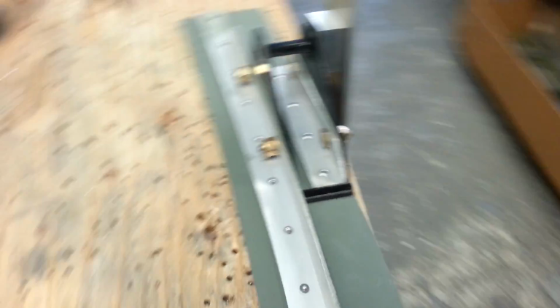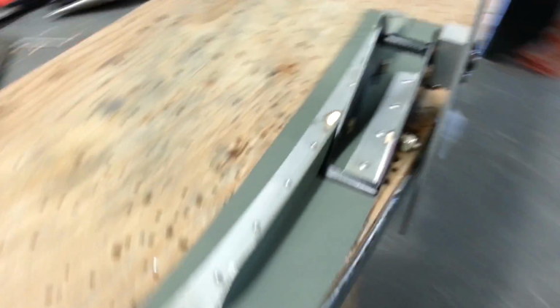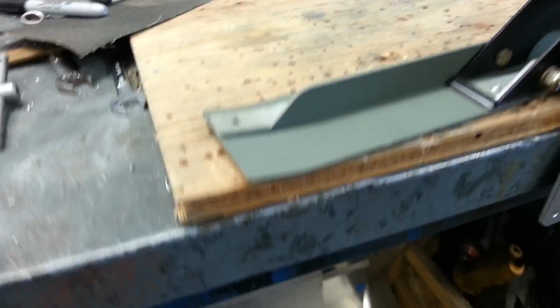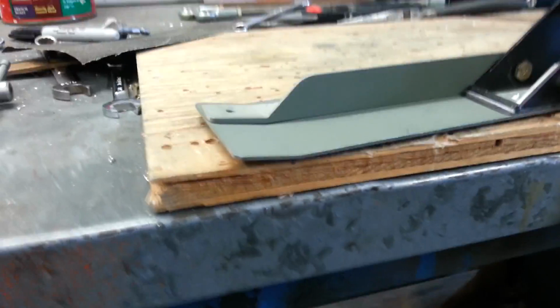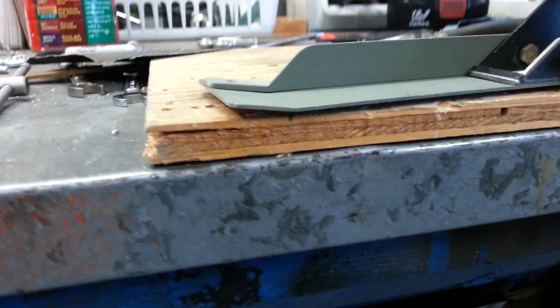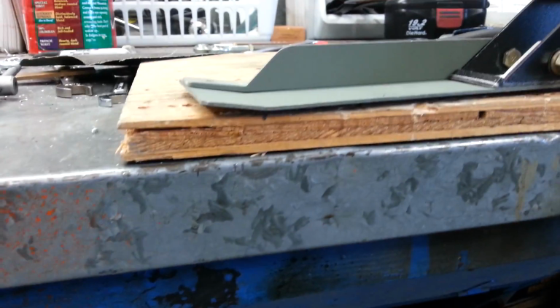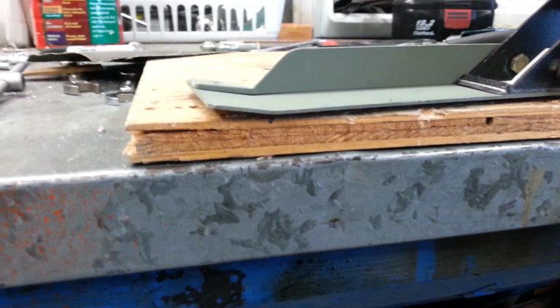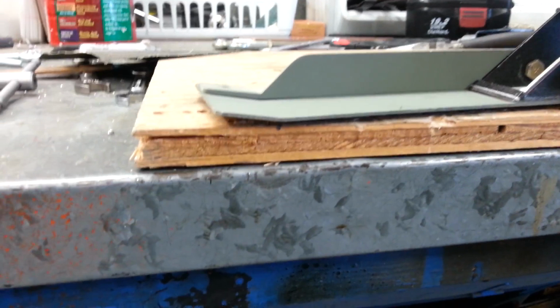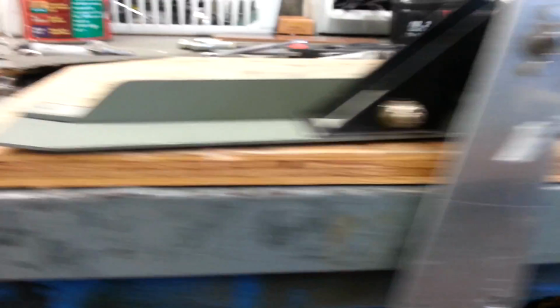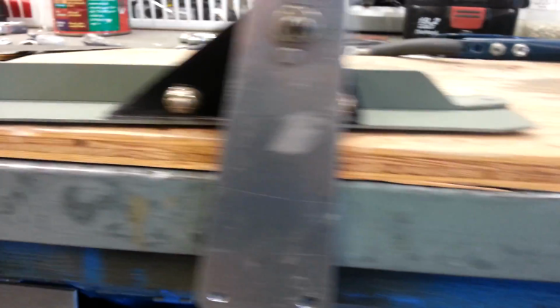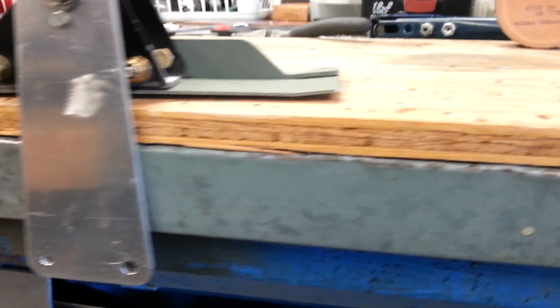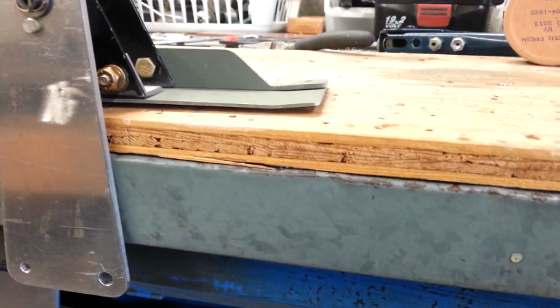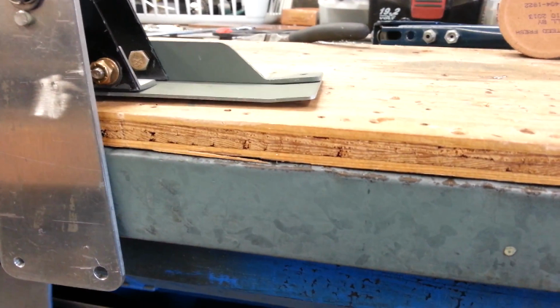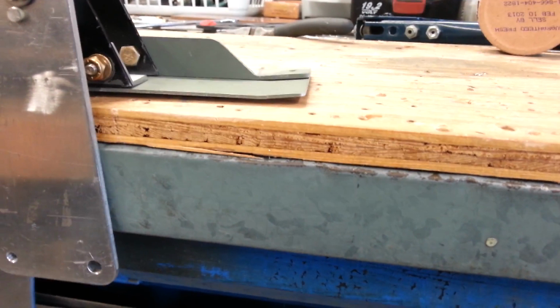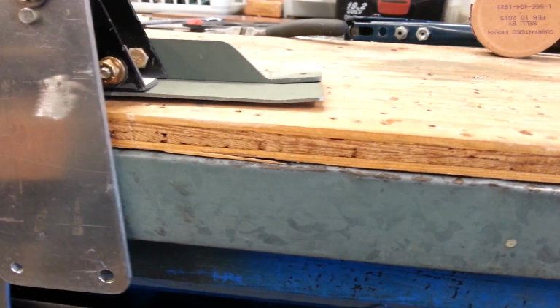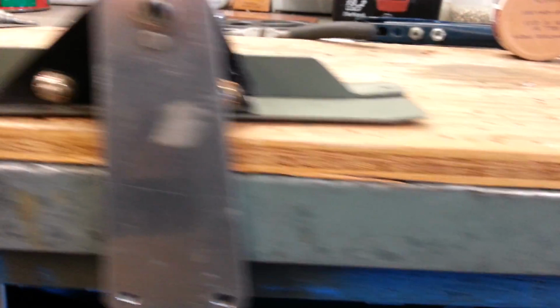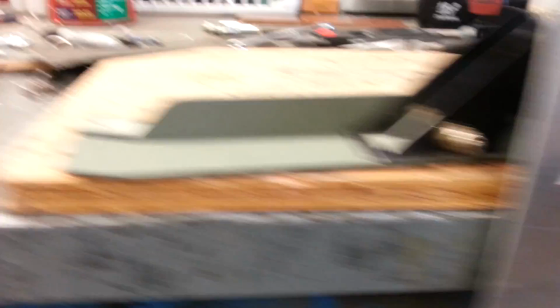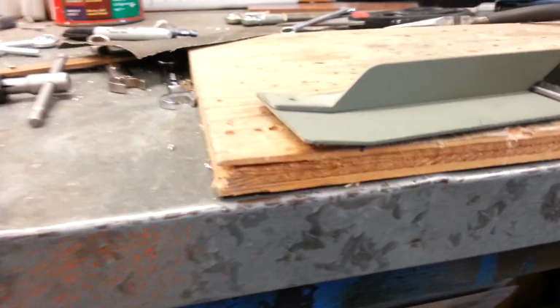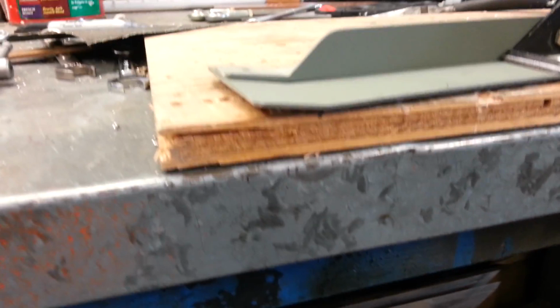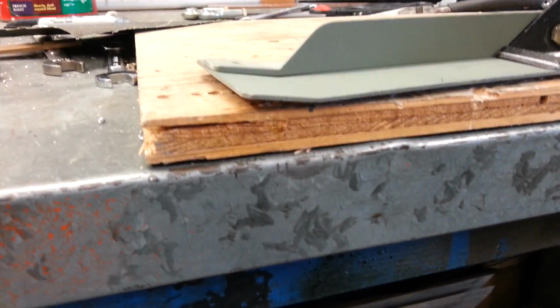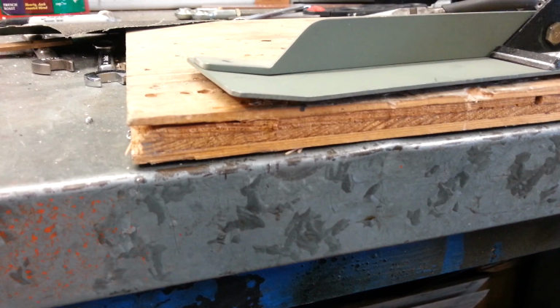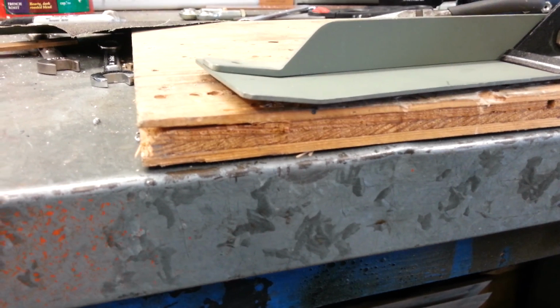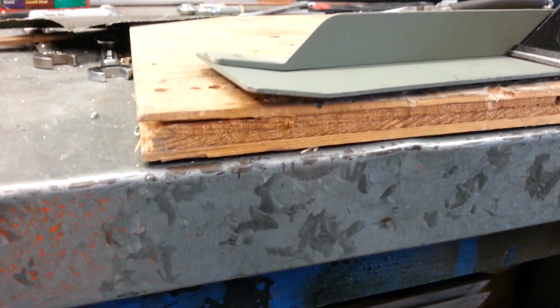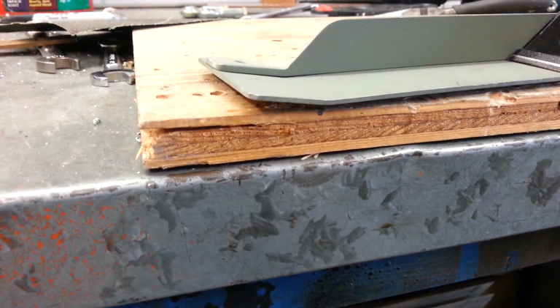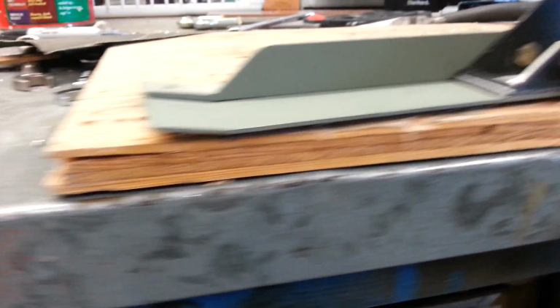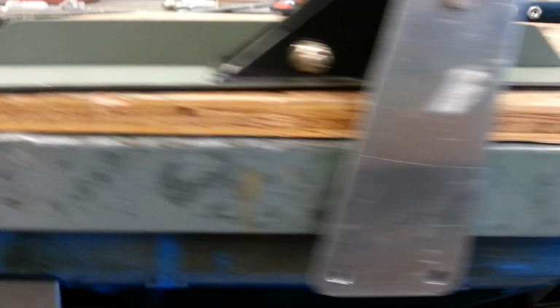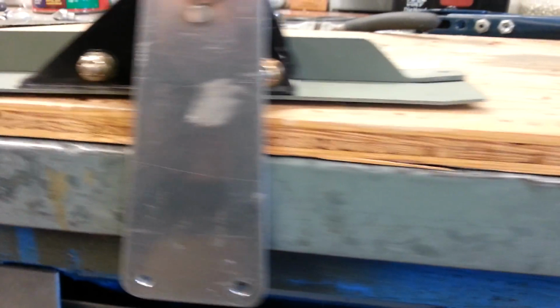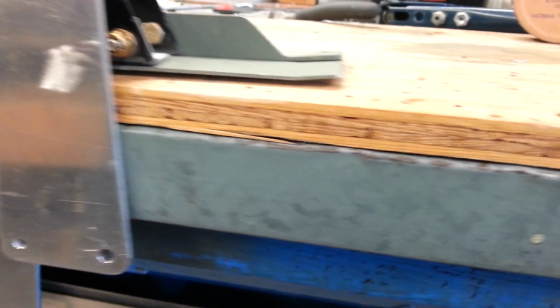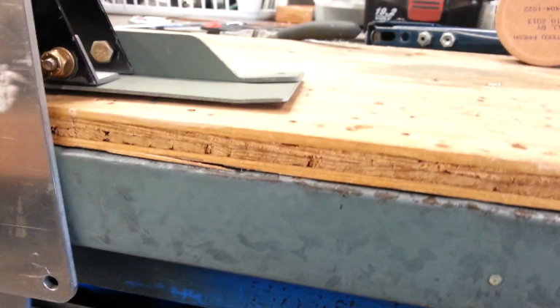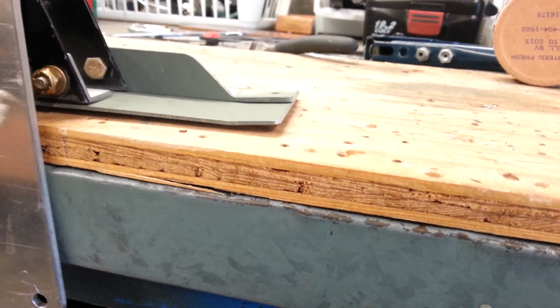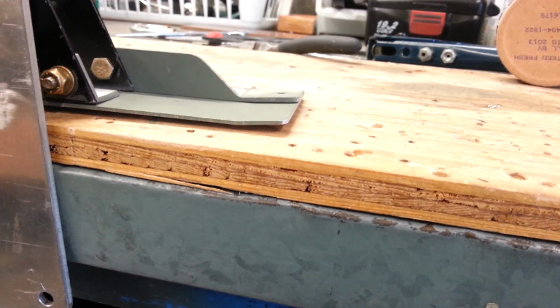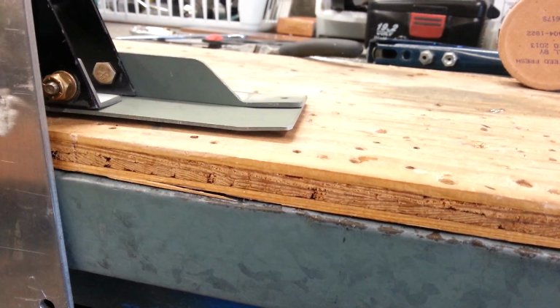You'll also notice that I bent the ends up at a slight angle. That's to match the front seat channel that this sits on and the center section that this one sits on.